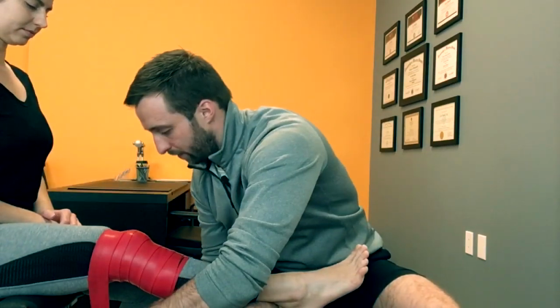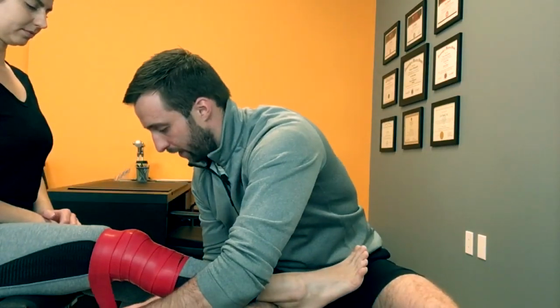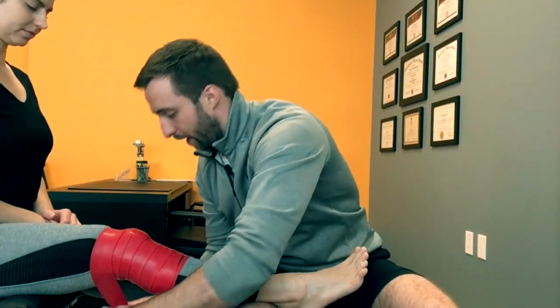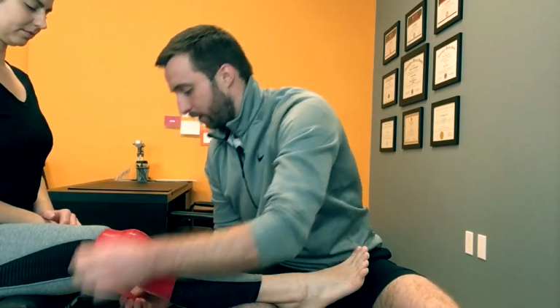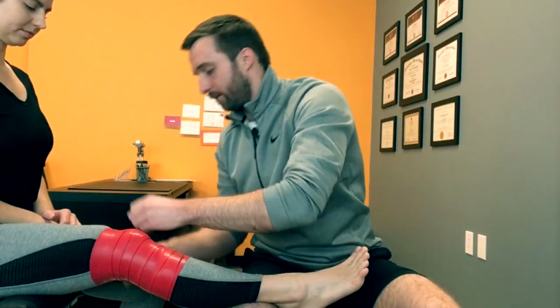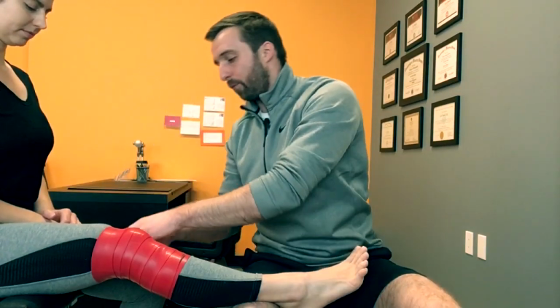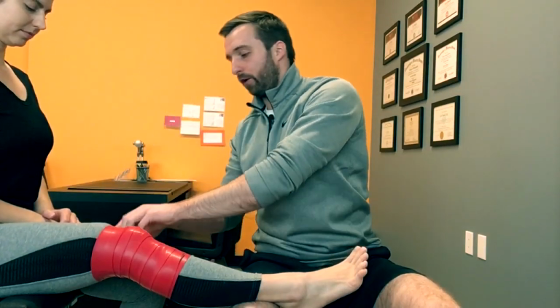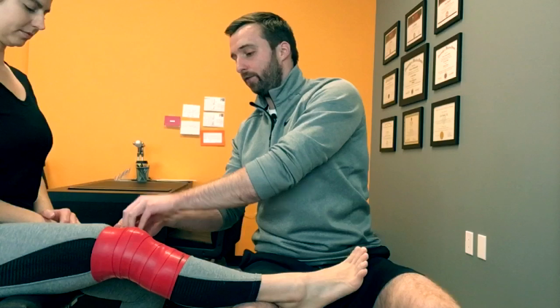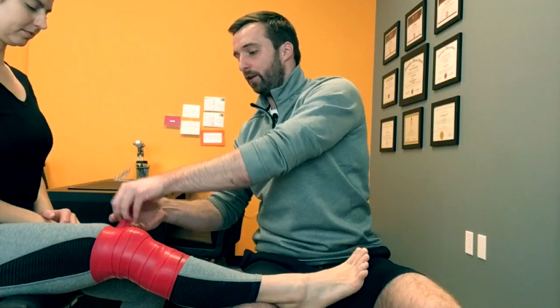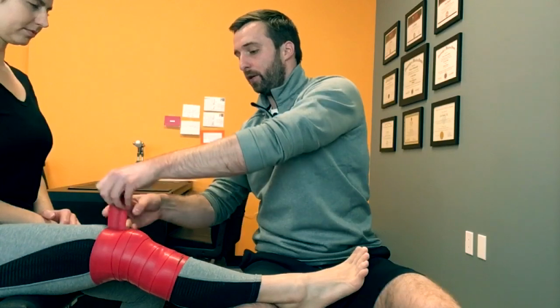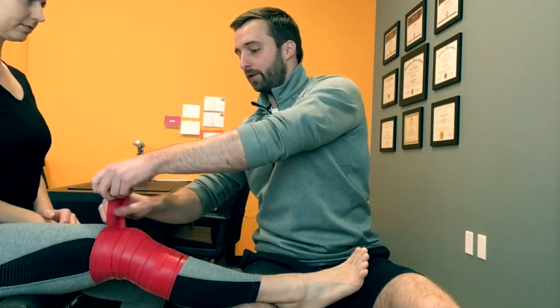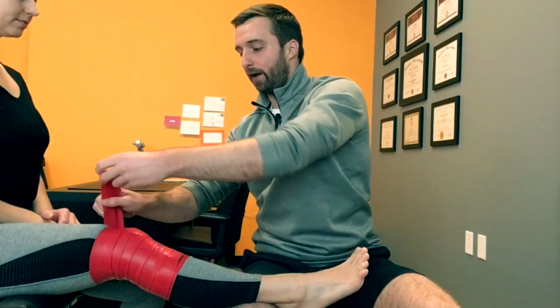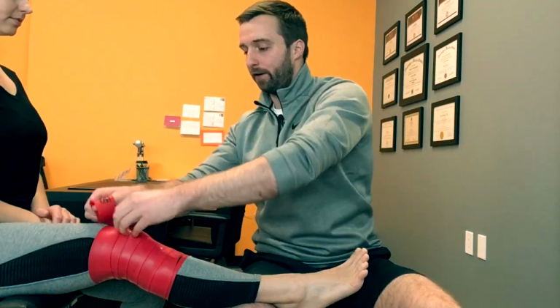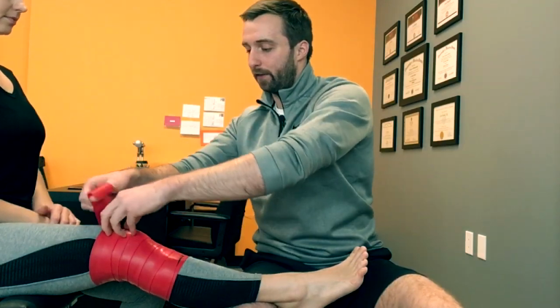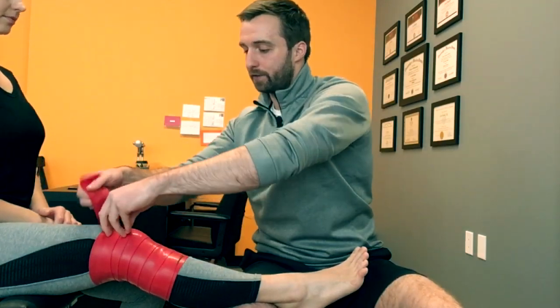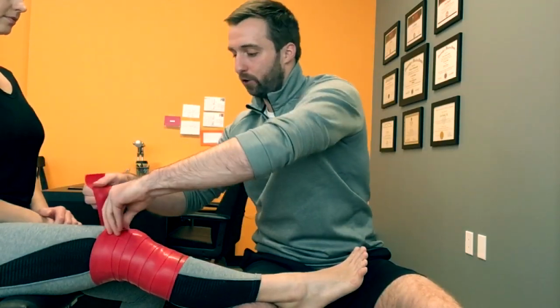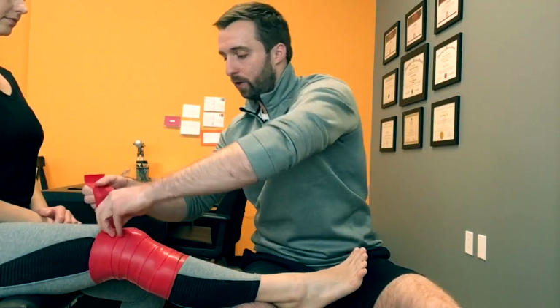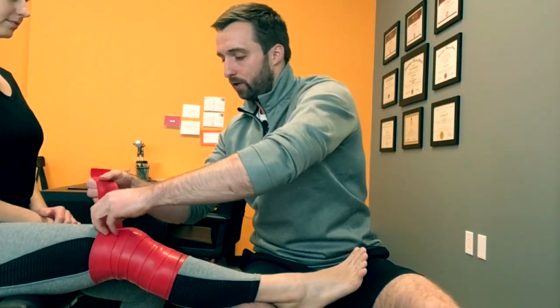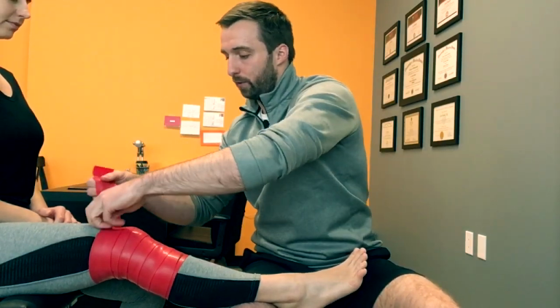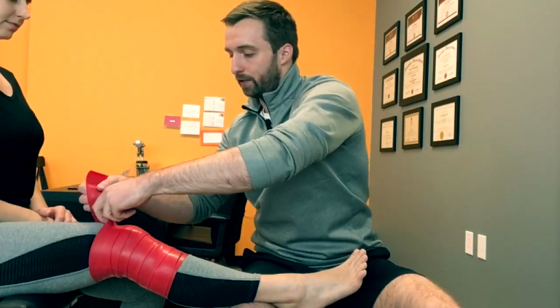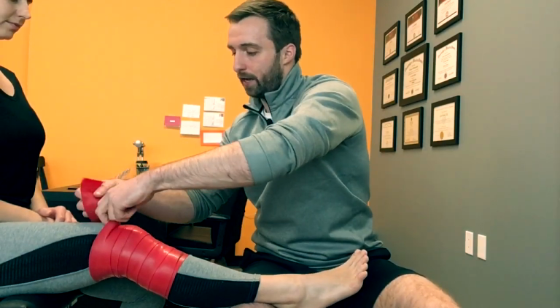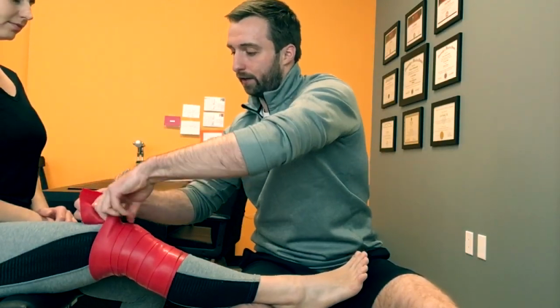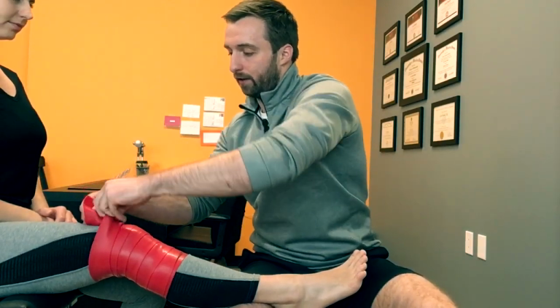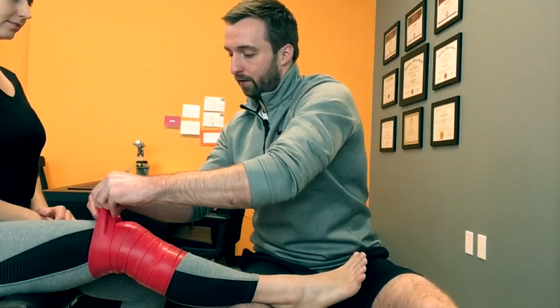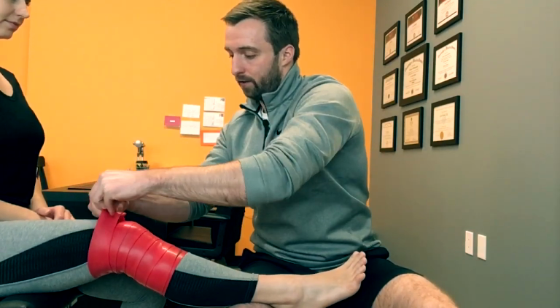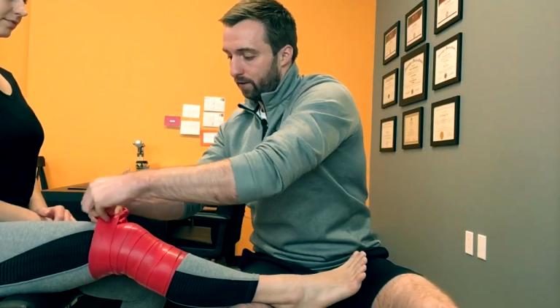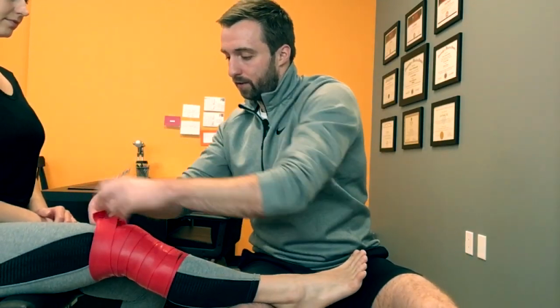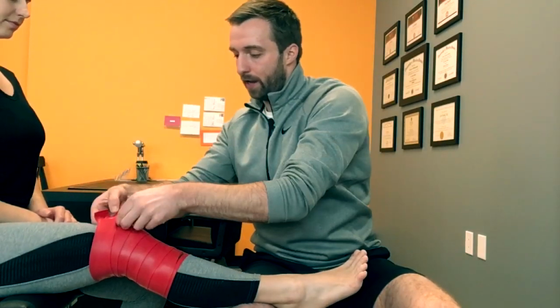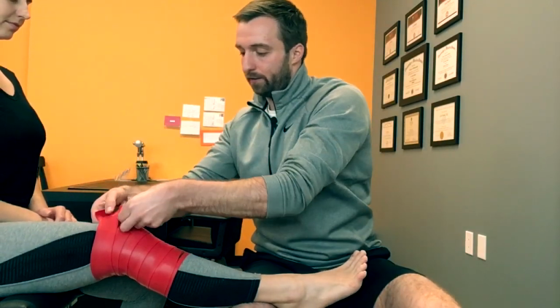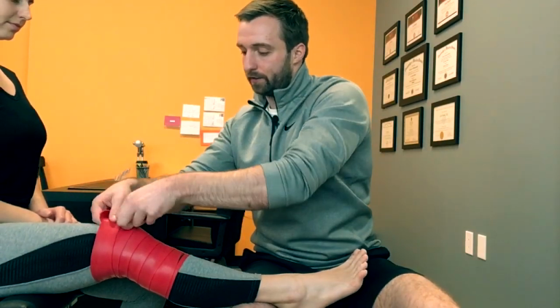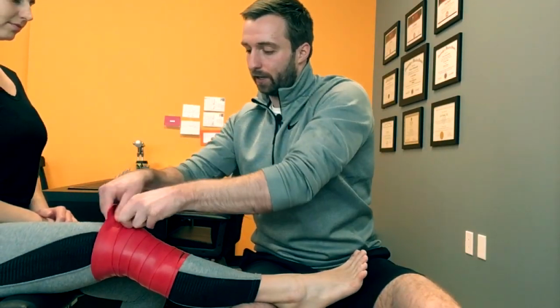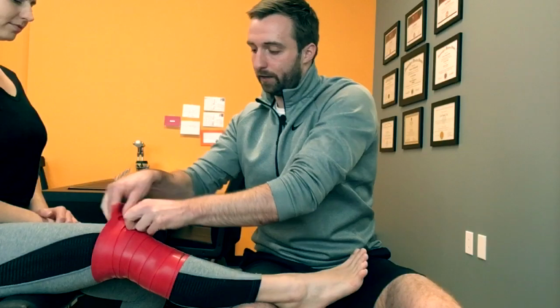As we get to the top, we're going to leave a little bit of slack in that last loop so that we can take the band and tuck it in.